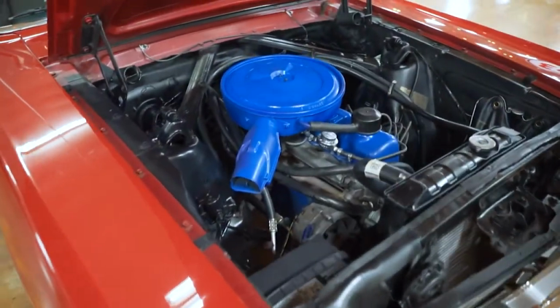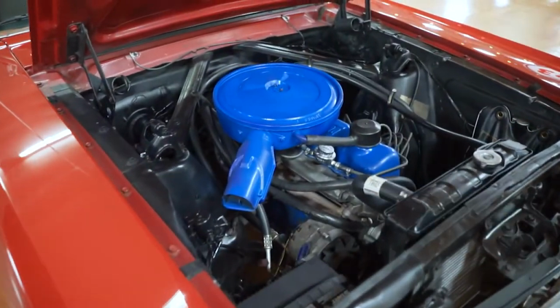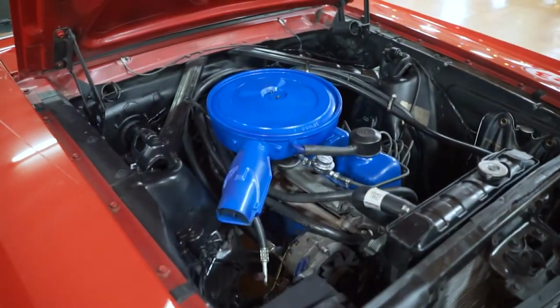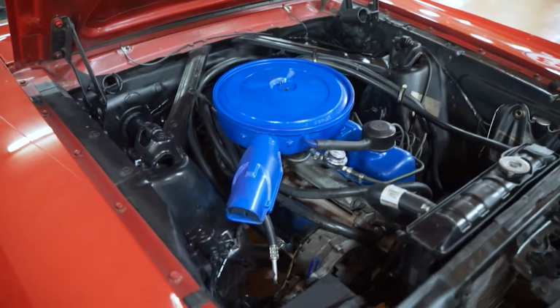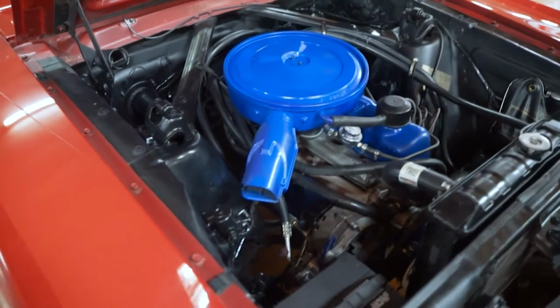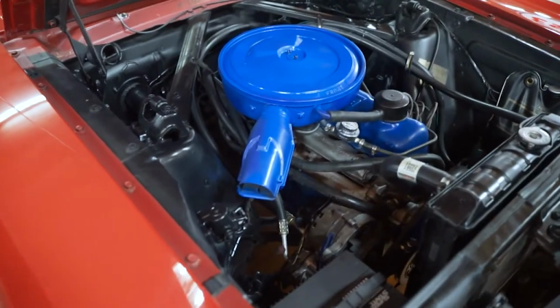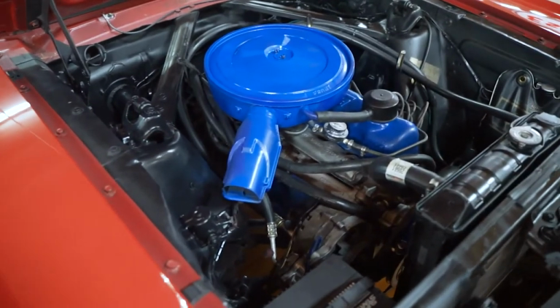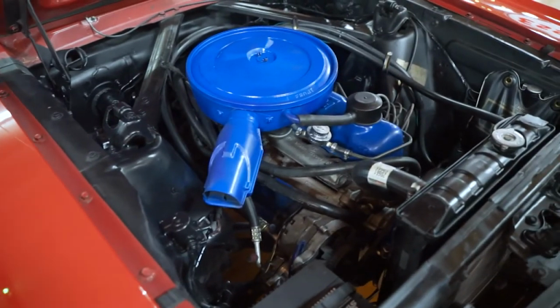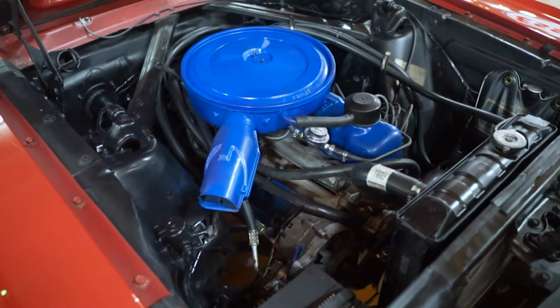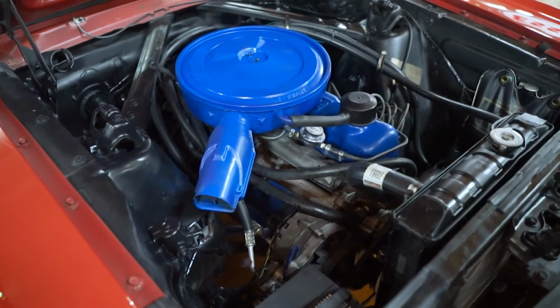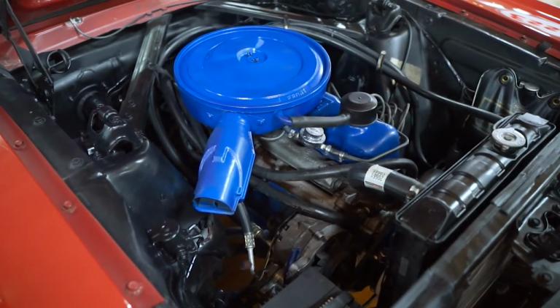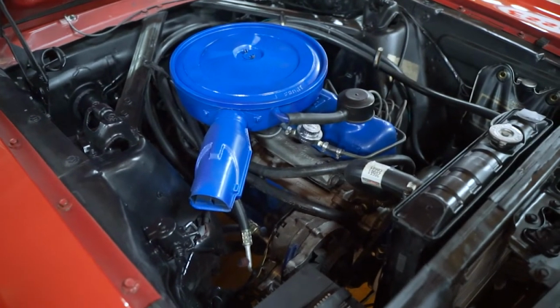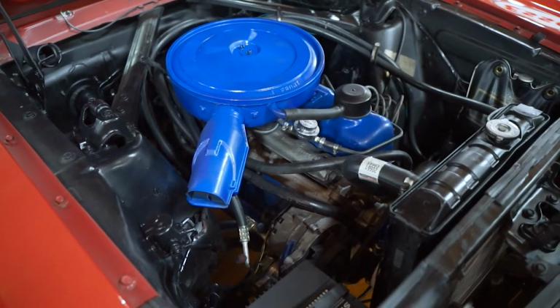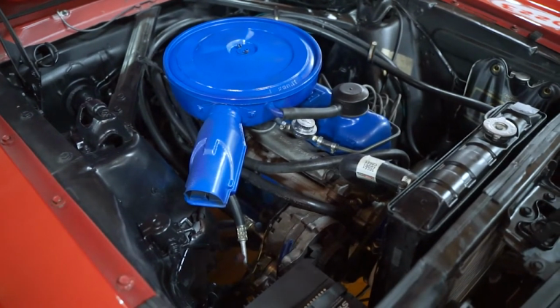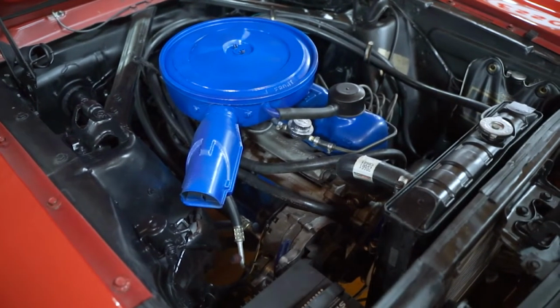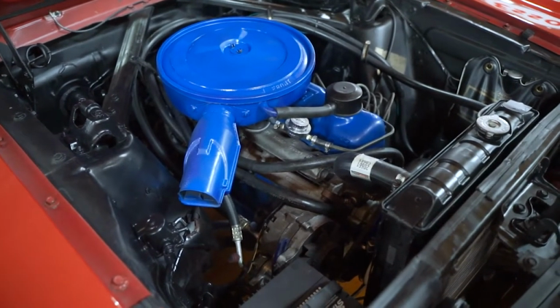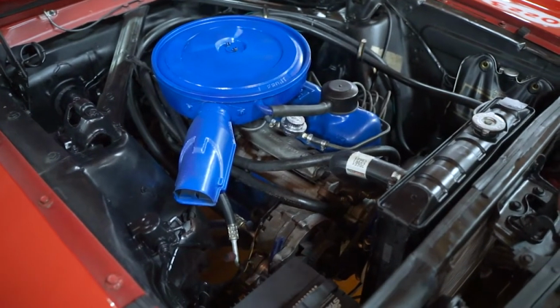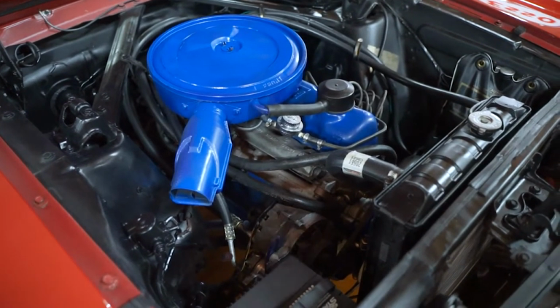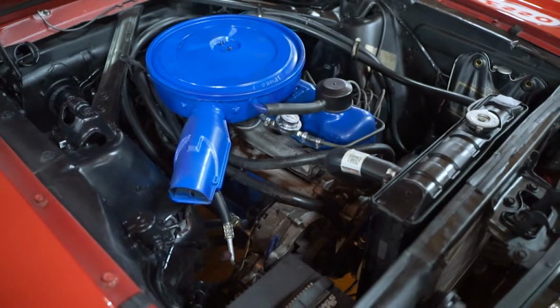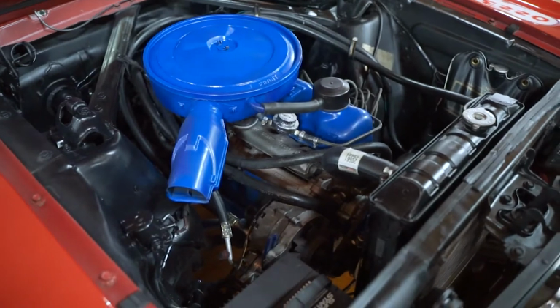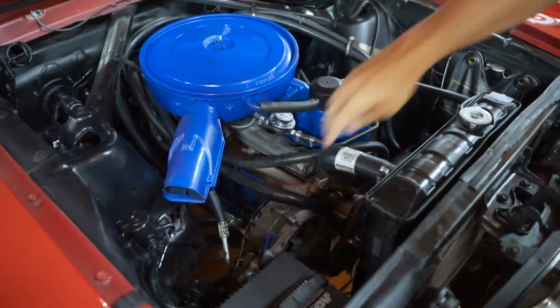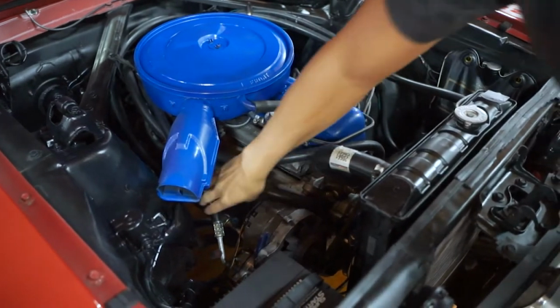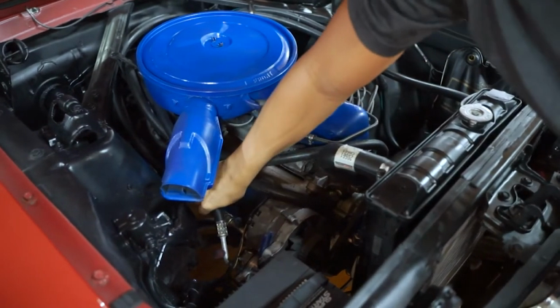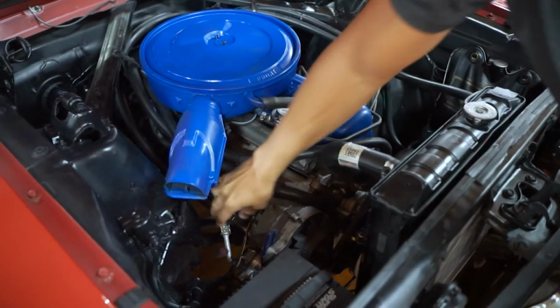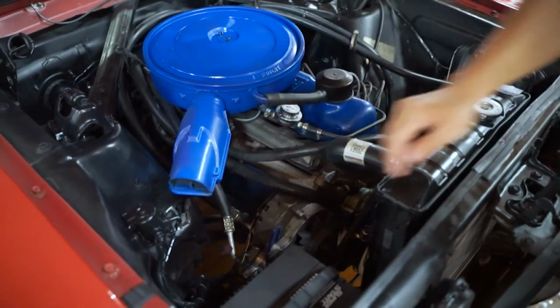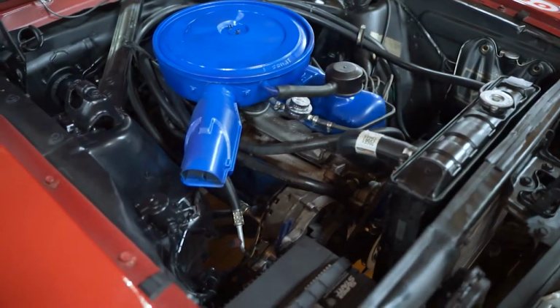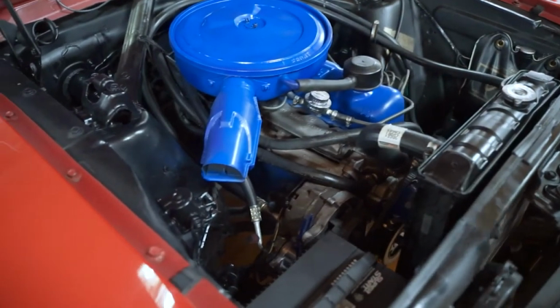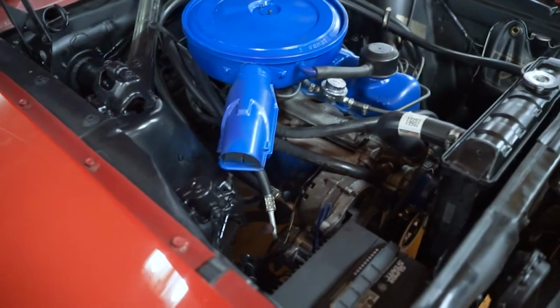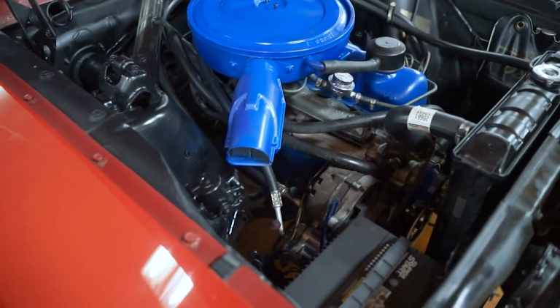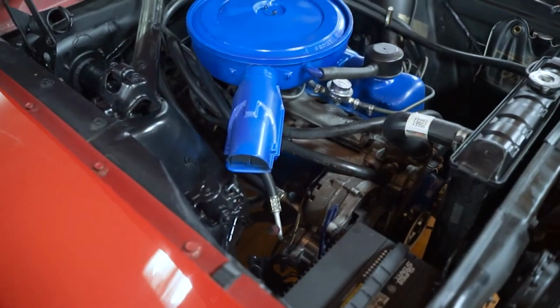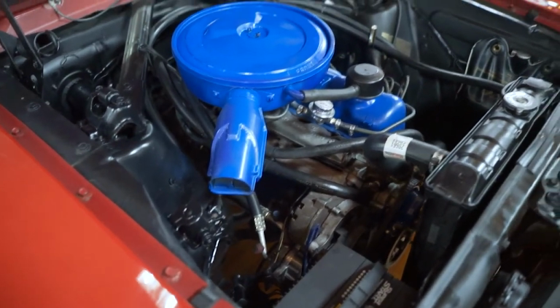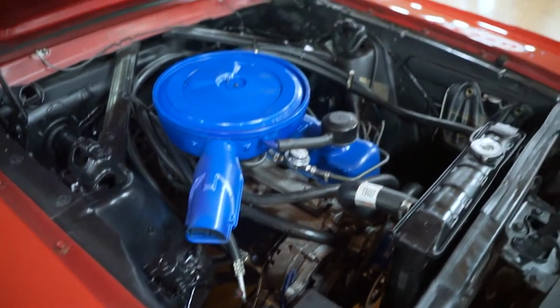Taking a look under the hood, you have your inline 200 six. No power steering, no power brakes, but you do have AC, and it does blow cold.